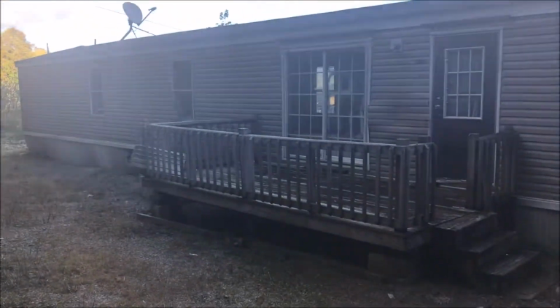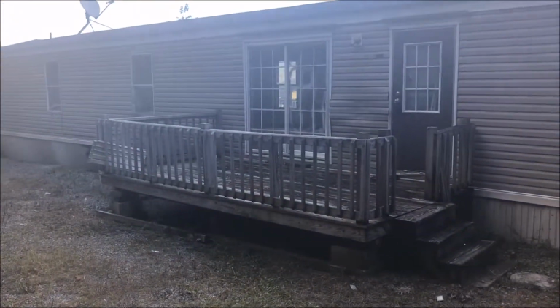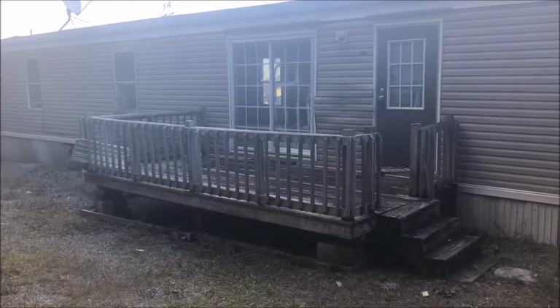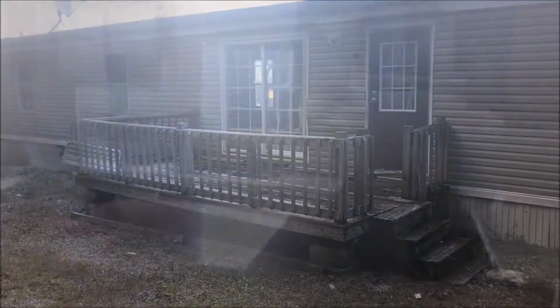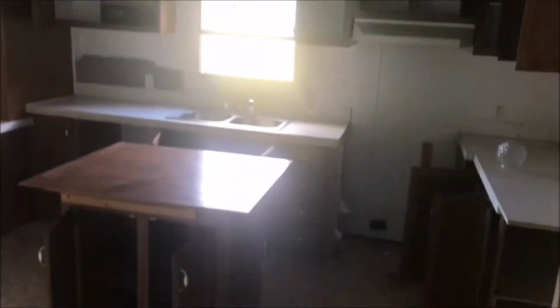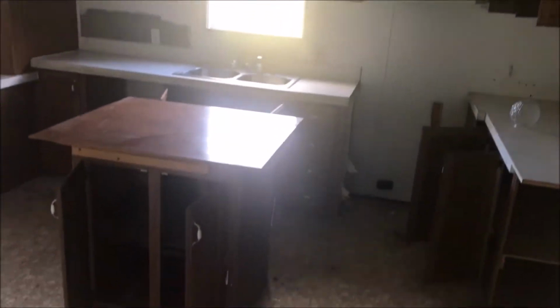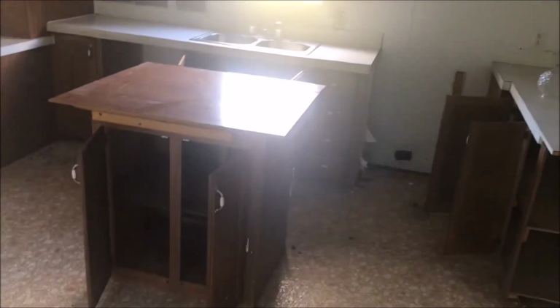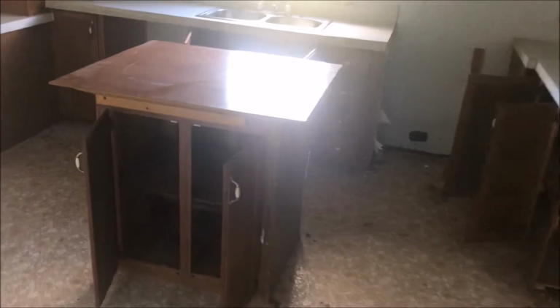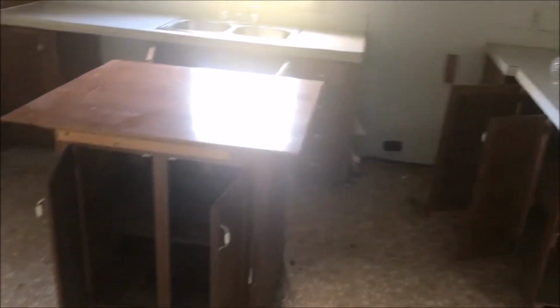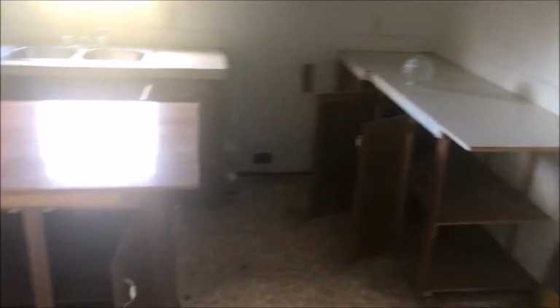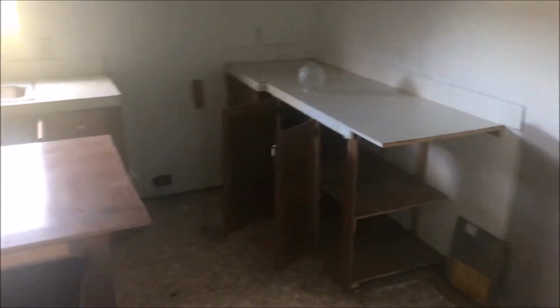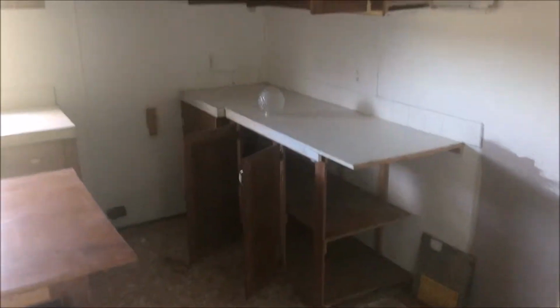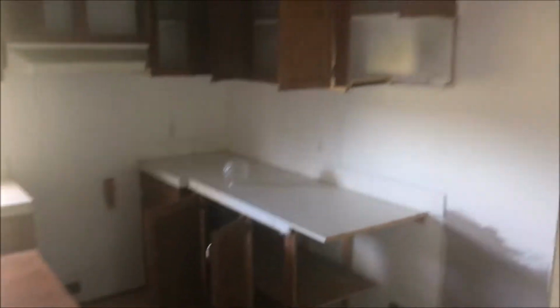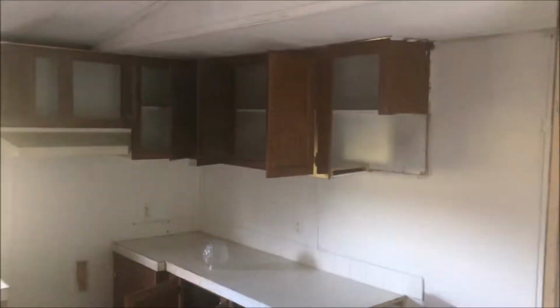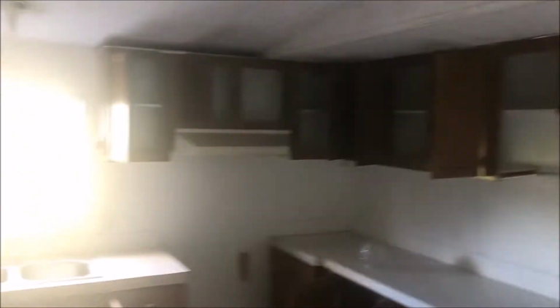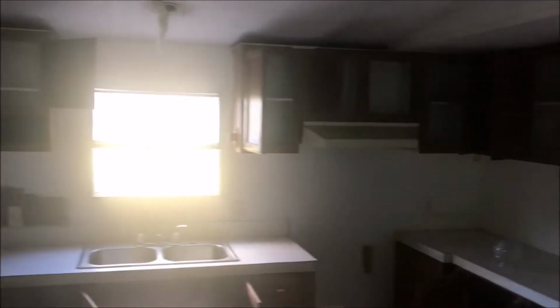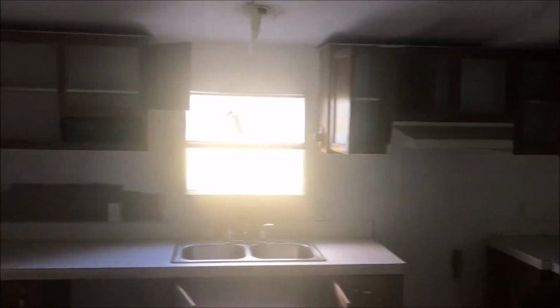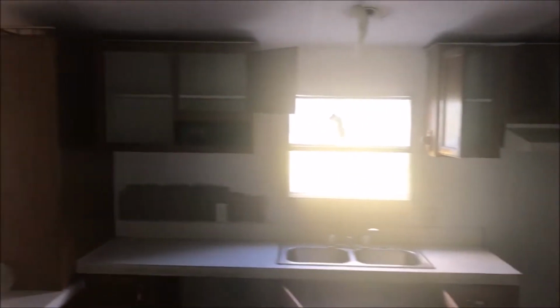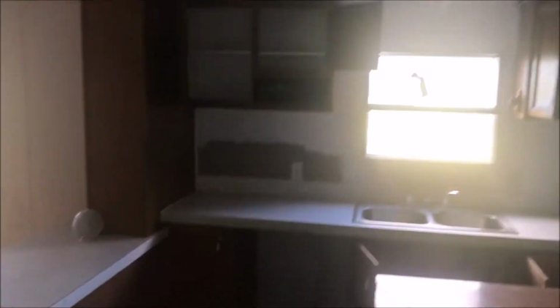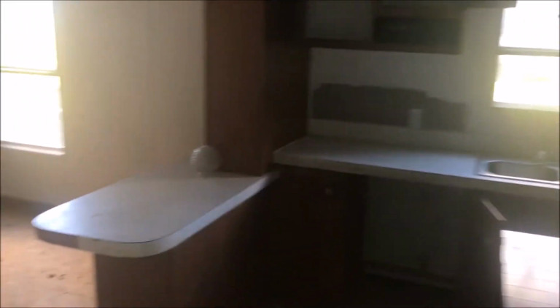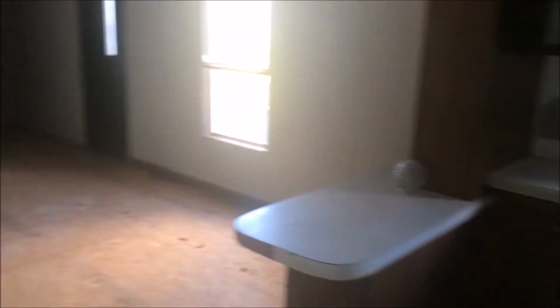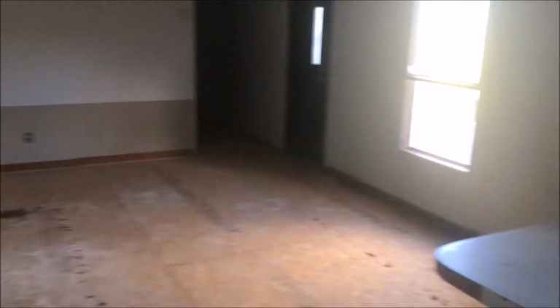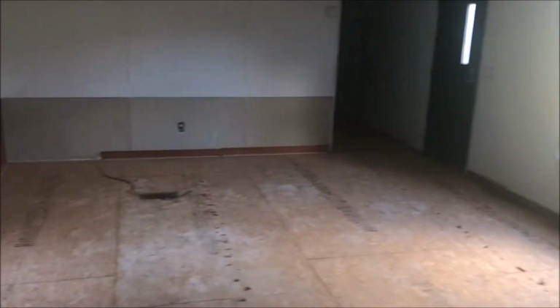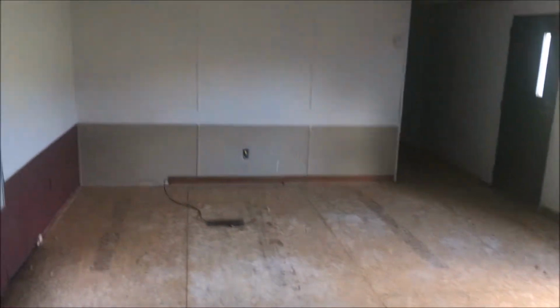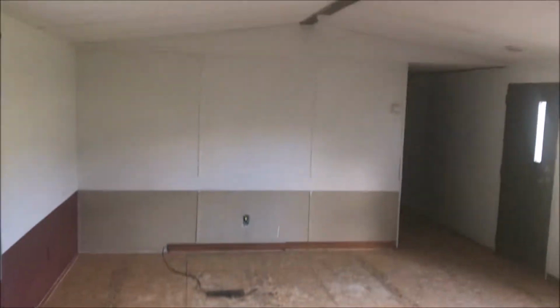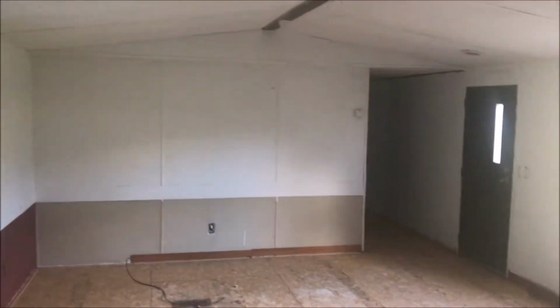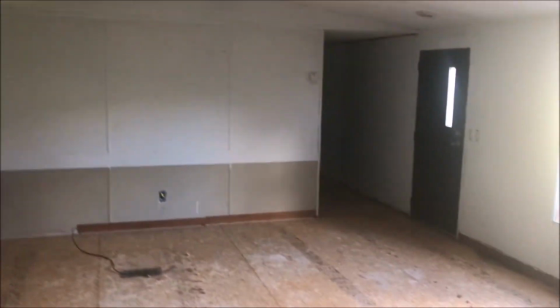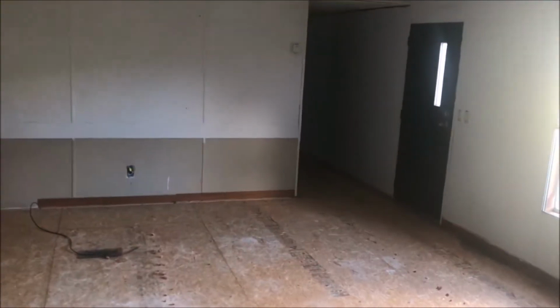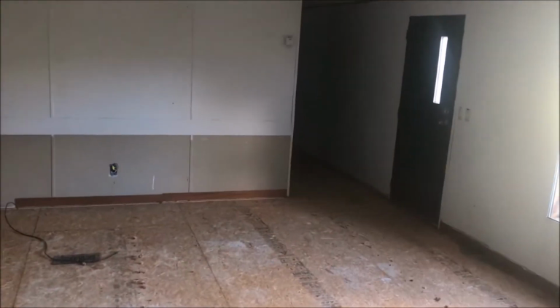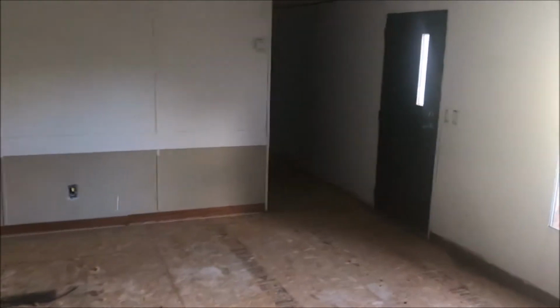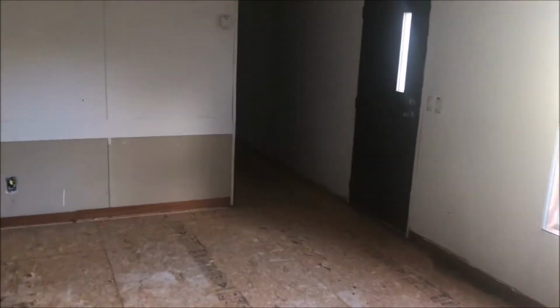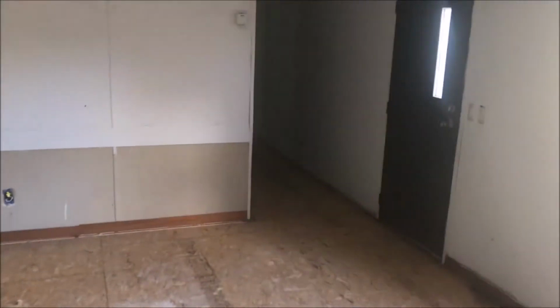Got a nice built-on deck. Starting here in the kitchen, you got a little island here. Don't have any appliances but all the cabinets are pretty much in place. No floor covering here in the living room.